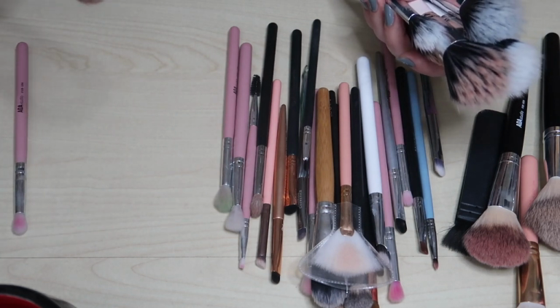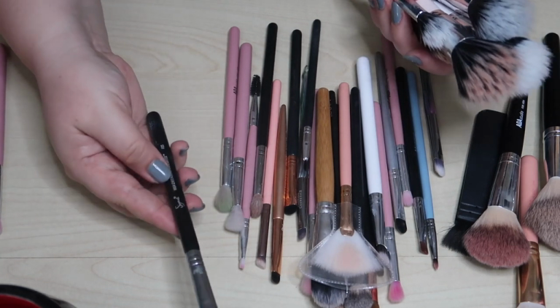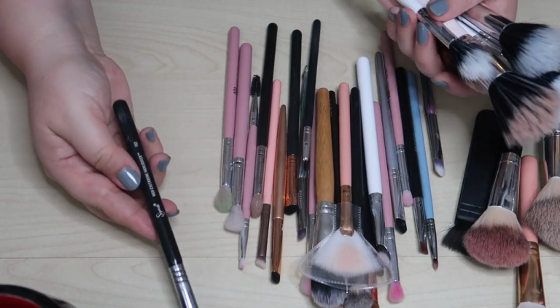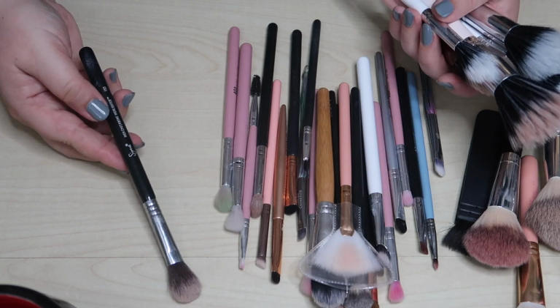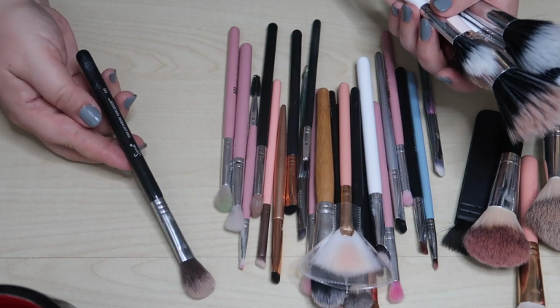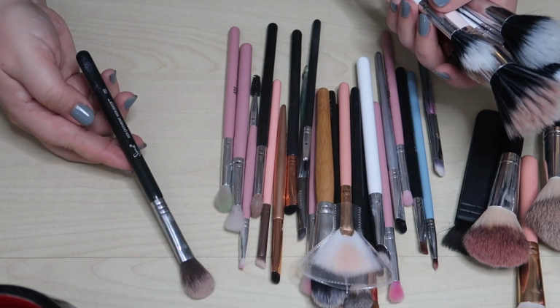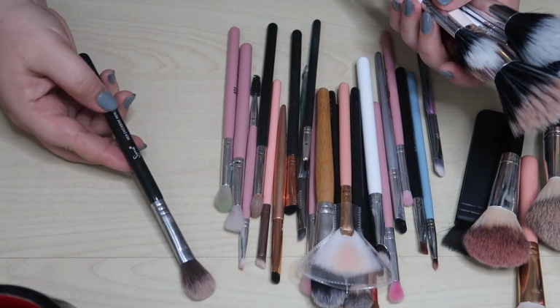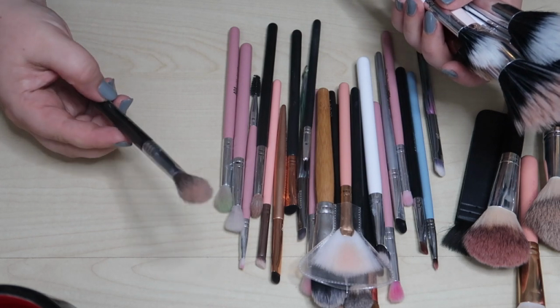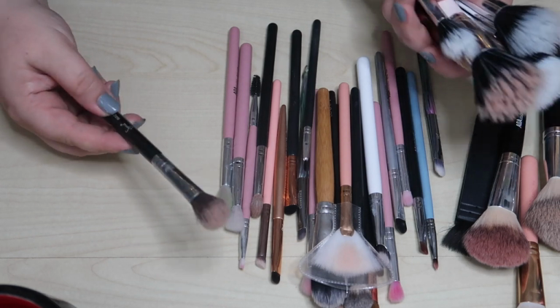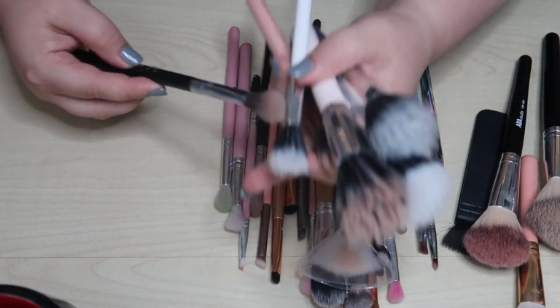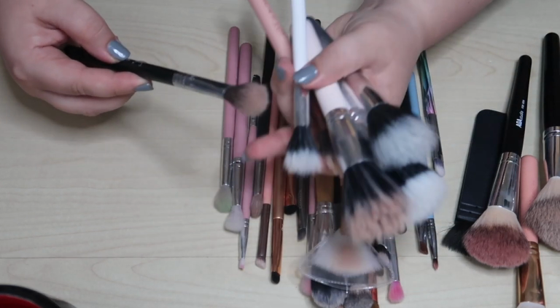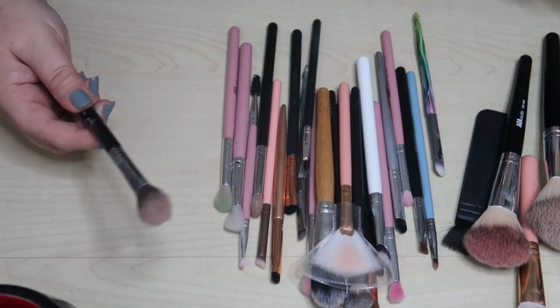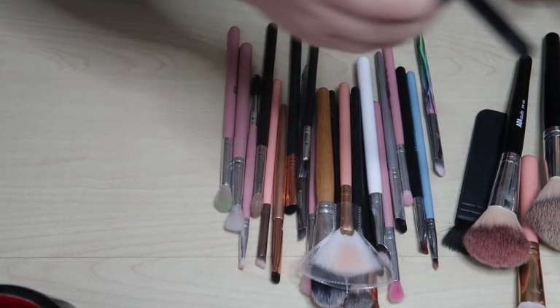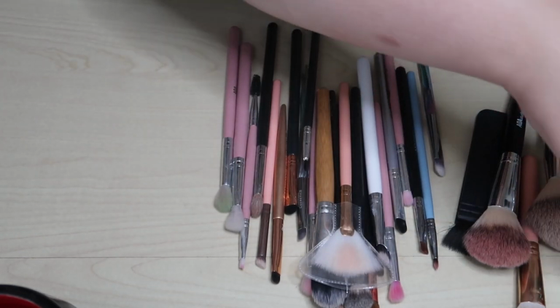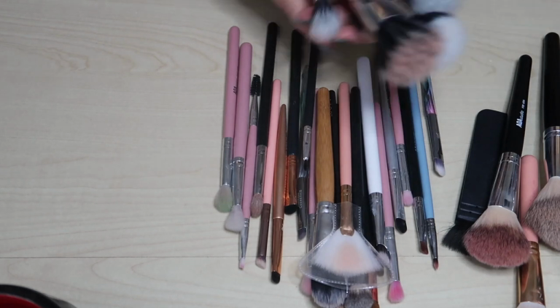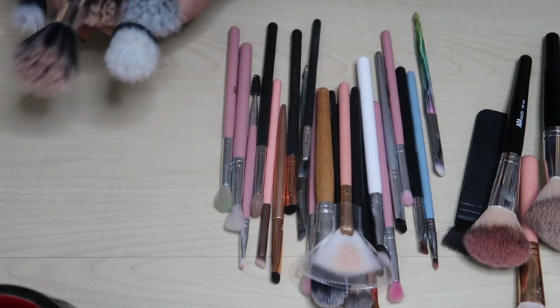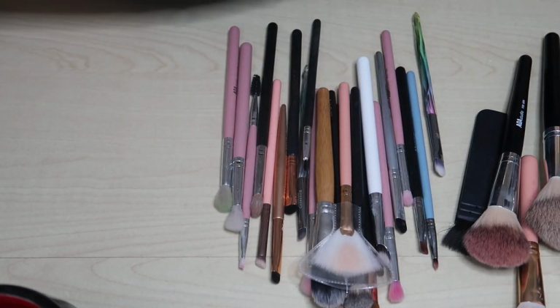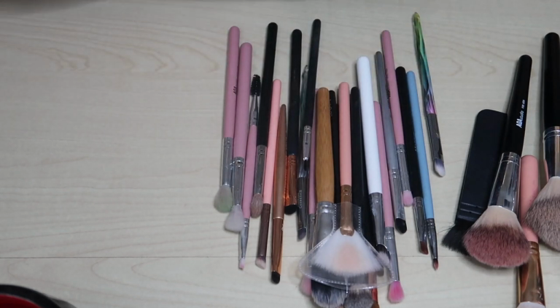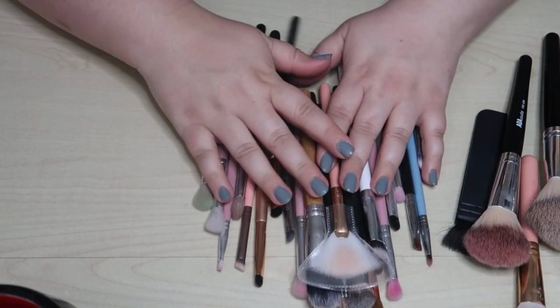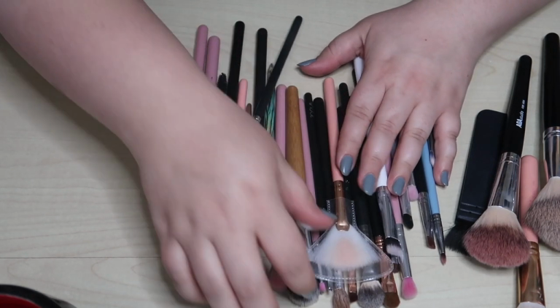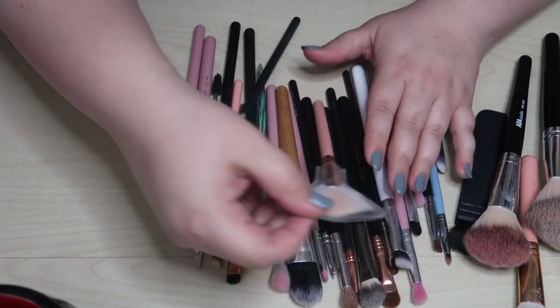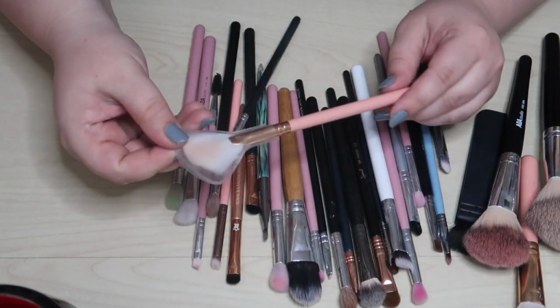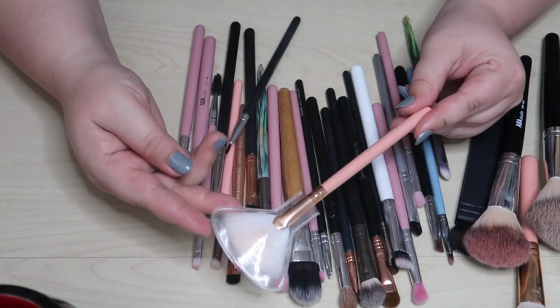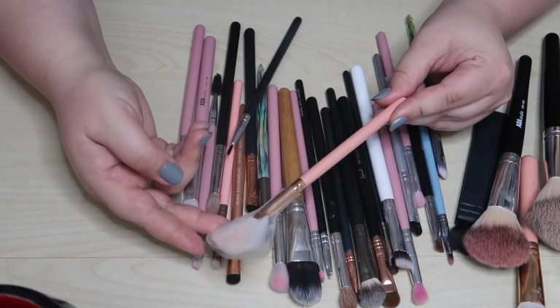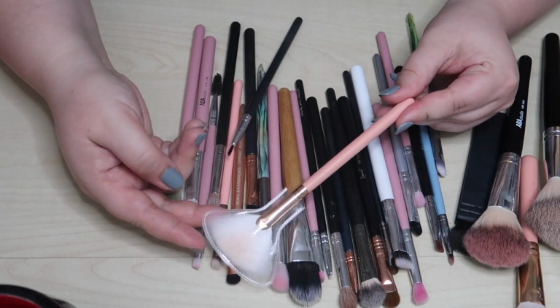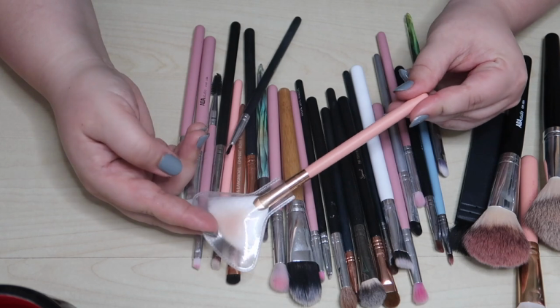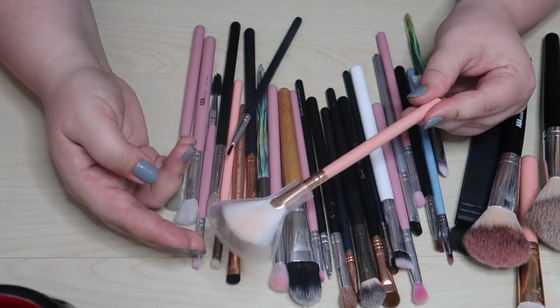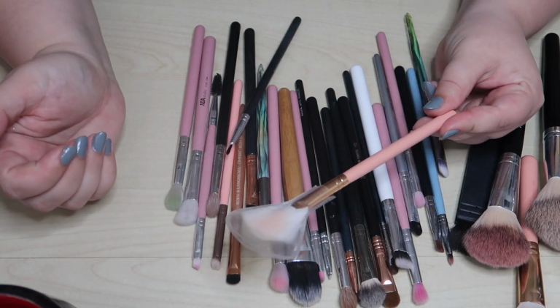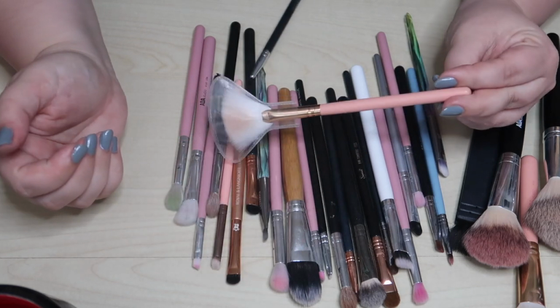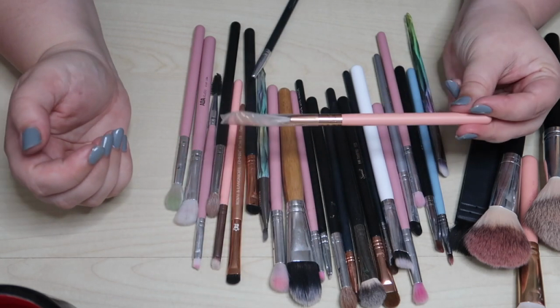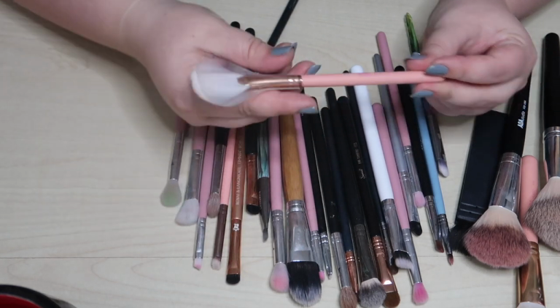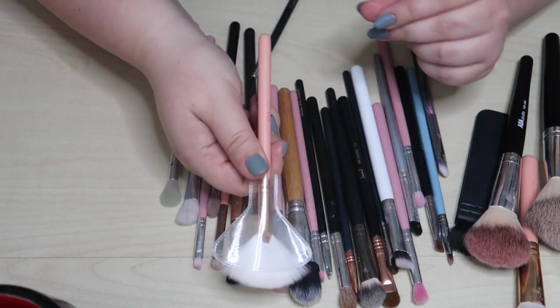I forgot about the Sigma F83 highlighting brush right here — I do like this one too, so I'll keep it. Duo fibers over there. This fan highlight brush I never use — I just don't like fan highlighting brushes — so I'm going to declutter it. It's from Chate Massey.